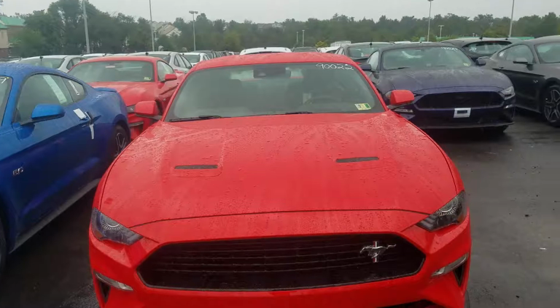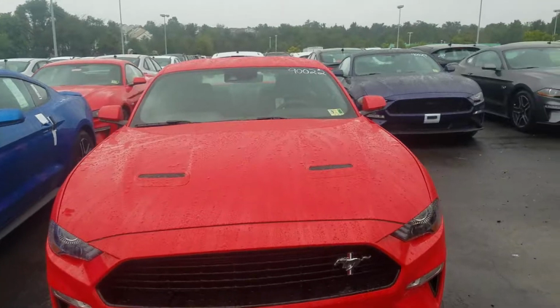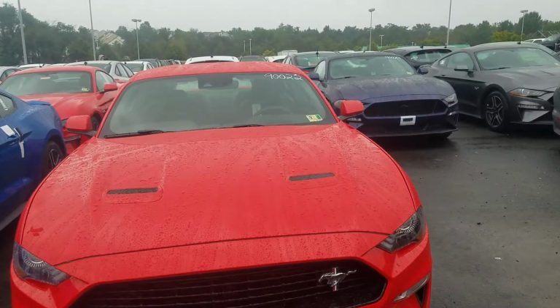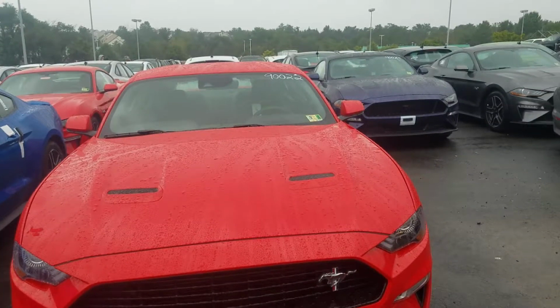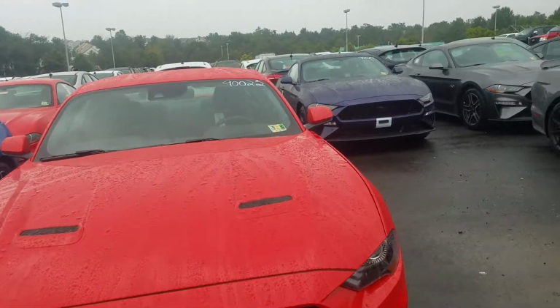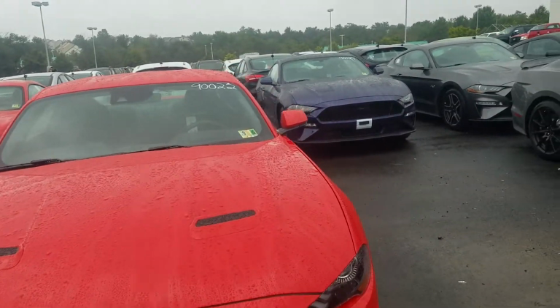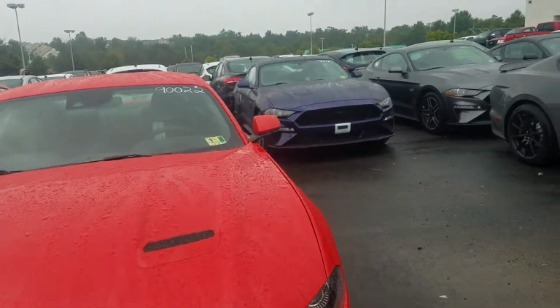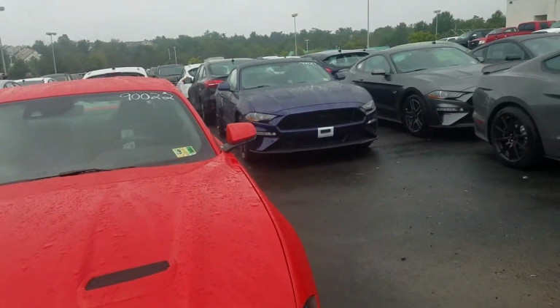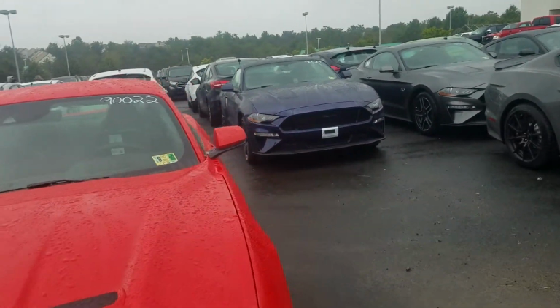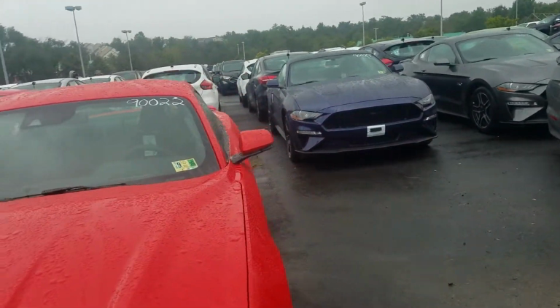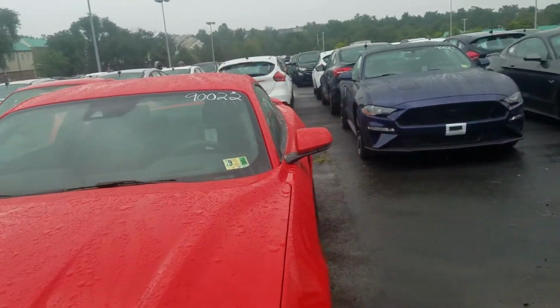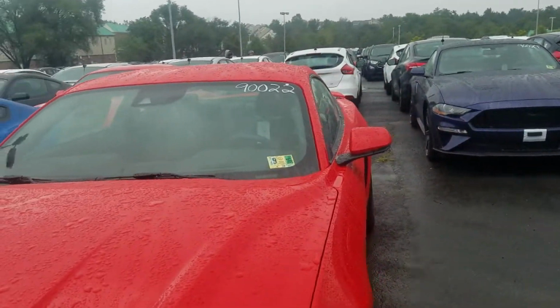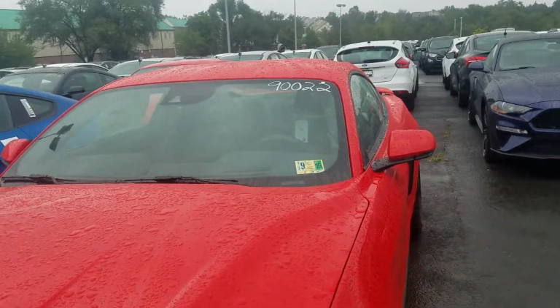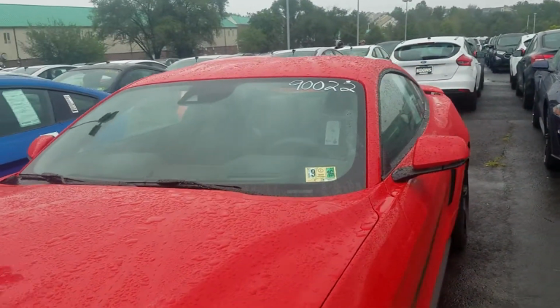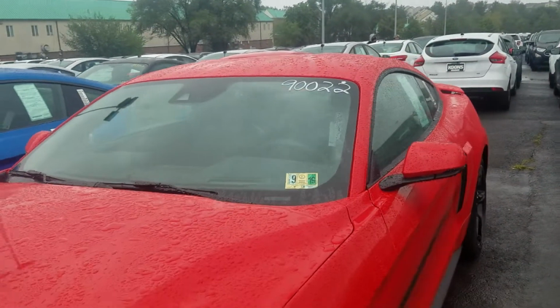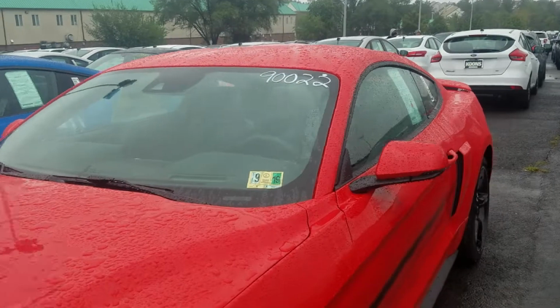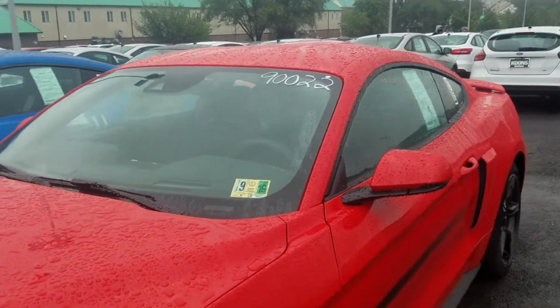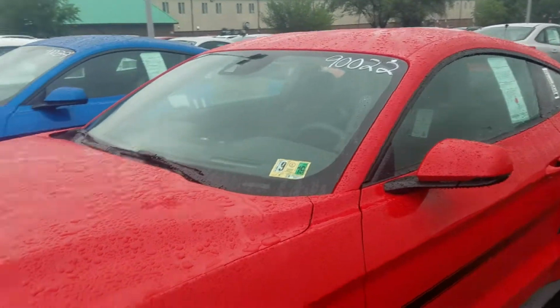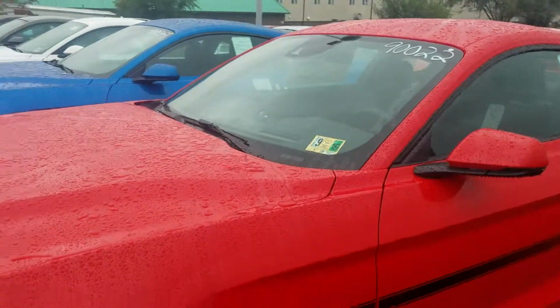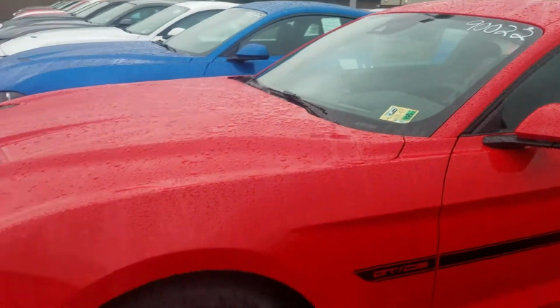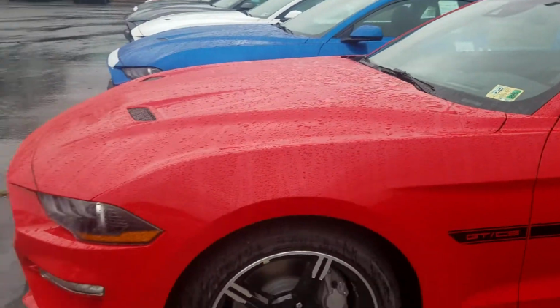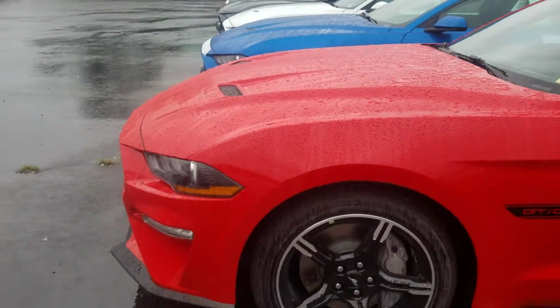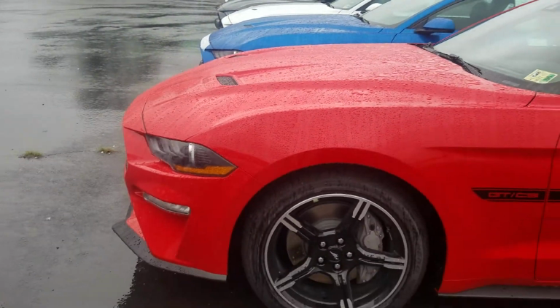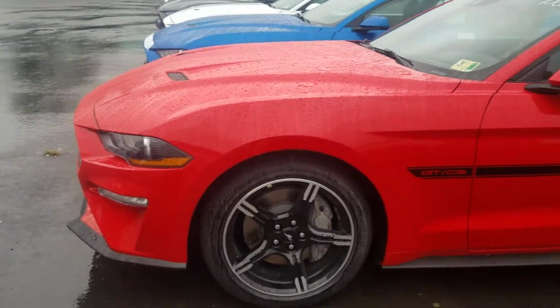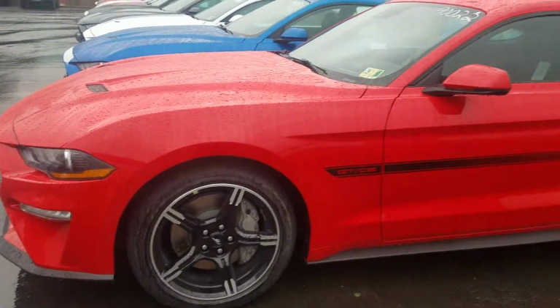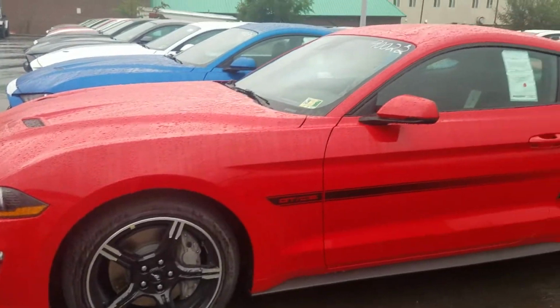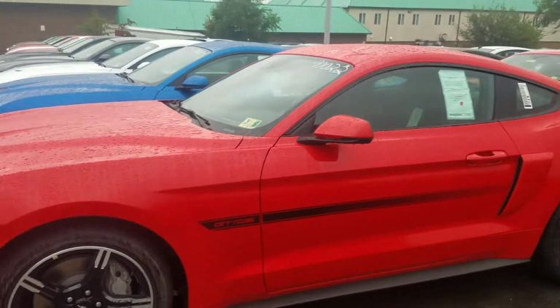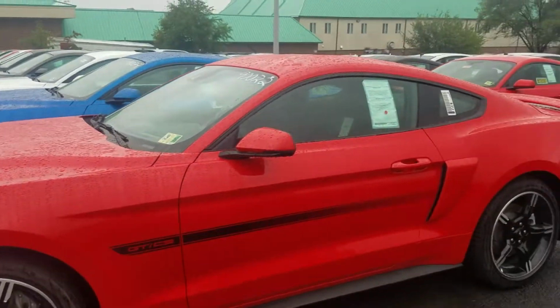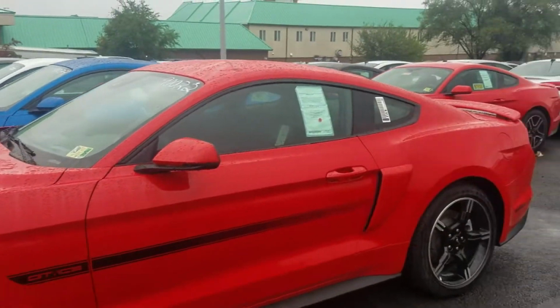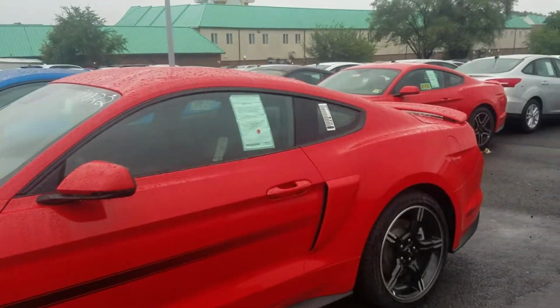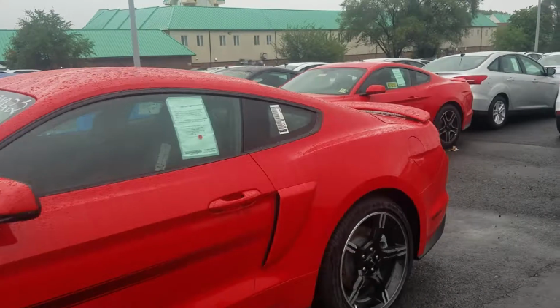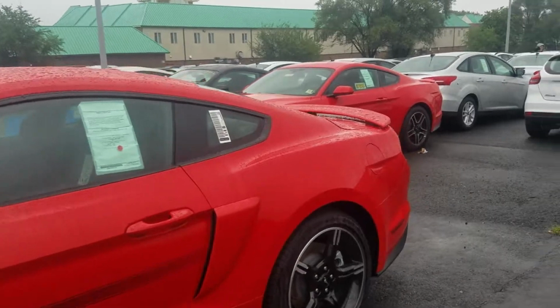I'm Ethan here at Coons Stirling Ford. Just wanted to let you know that we have started receiving some of our 2019 Mustangs in. As you can see here, we have a 2019 Mustang GT California Special — beautiful vehicle.